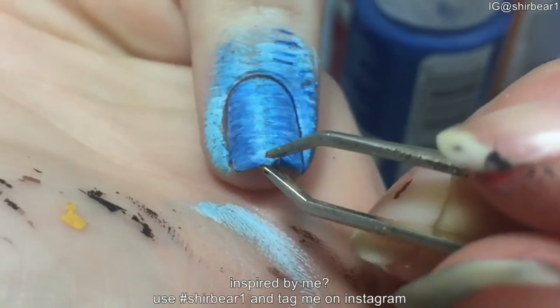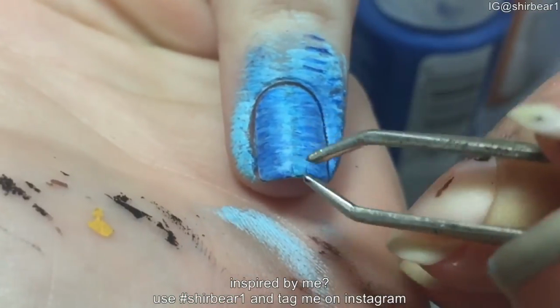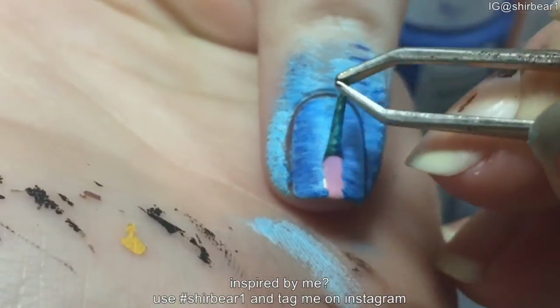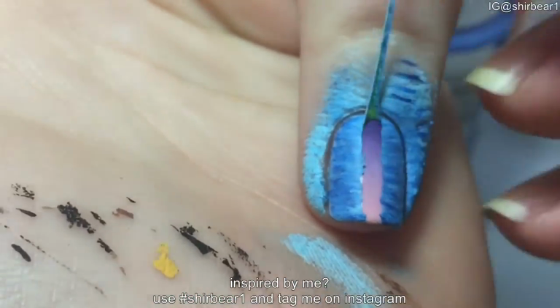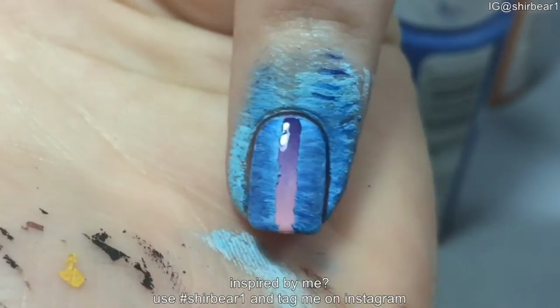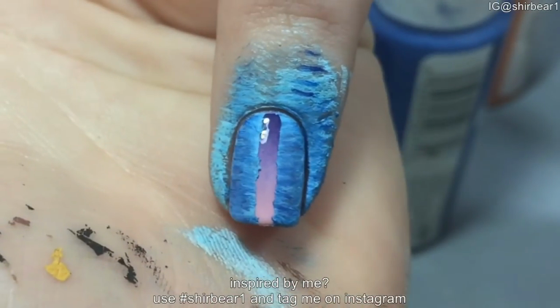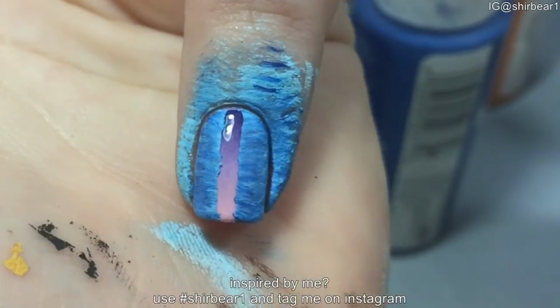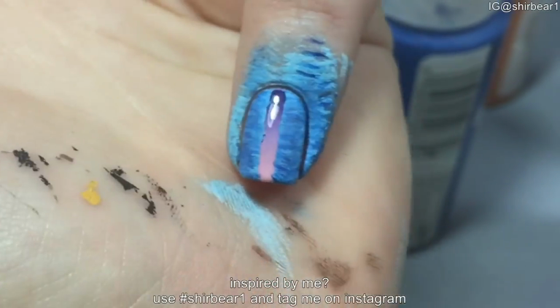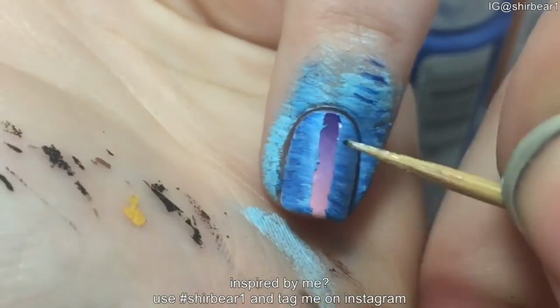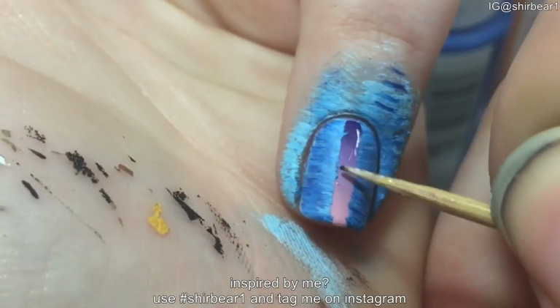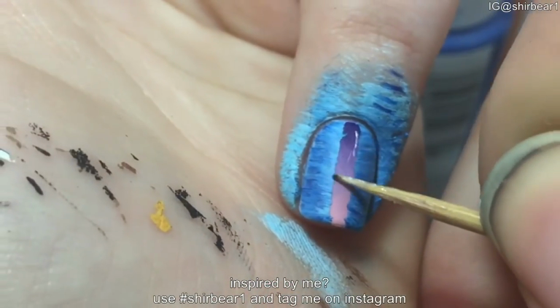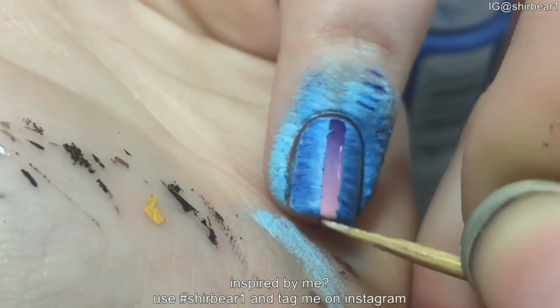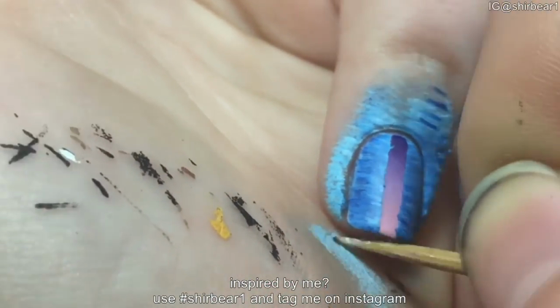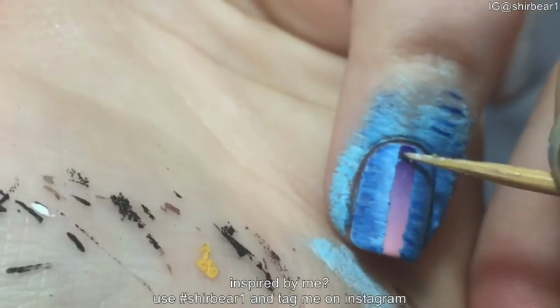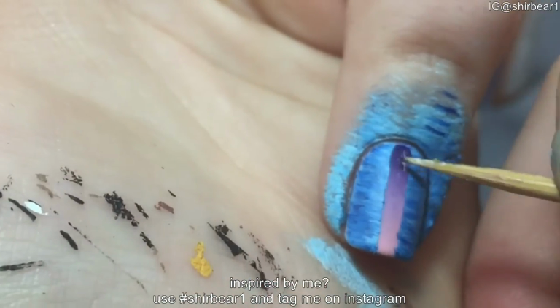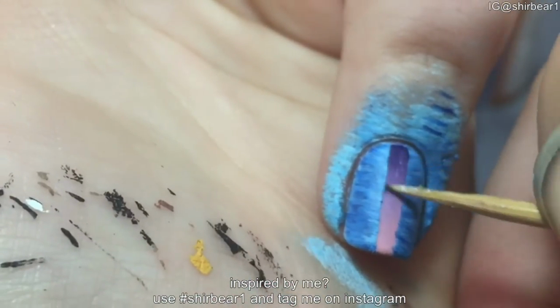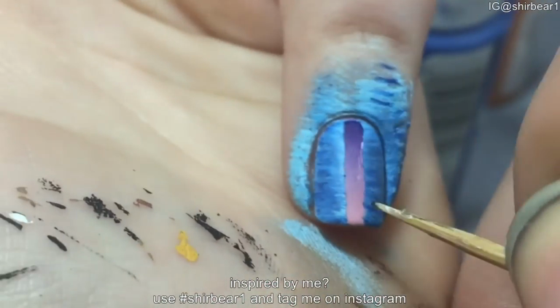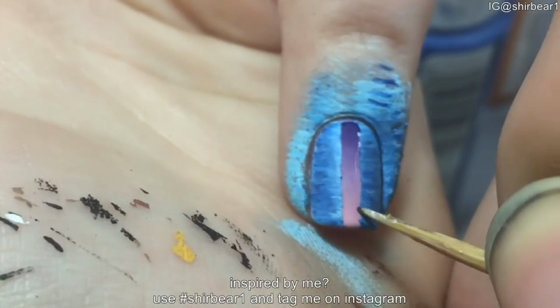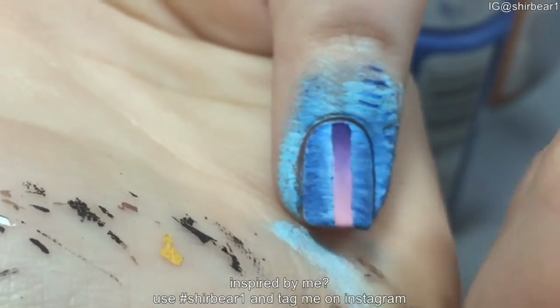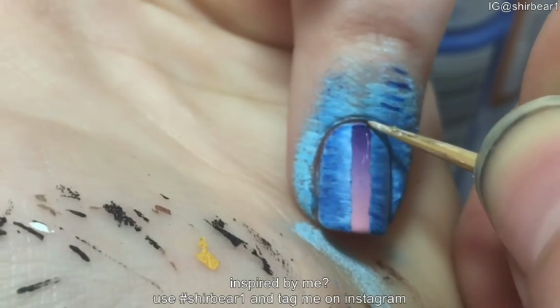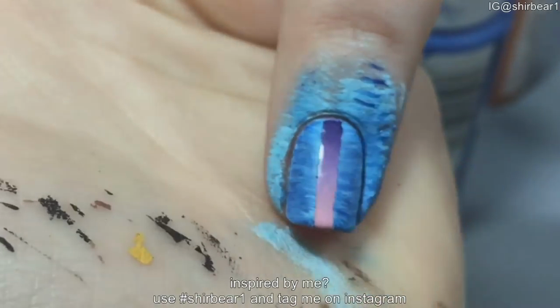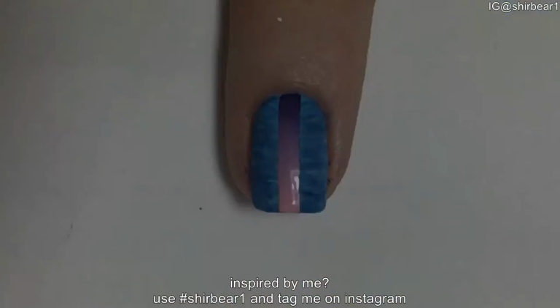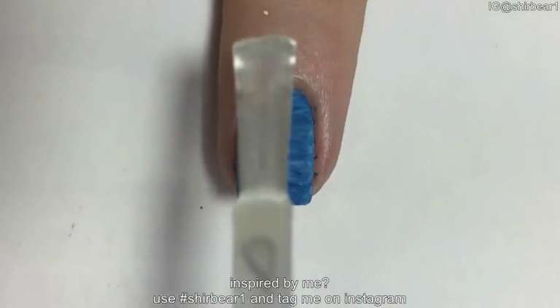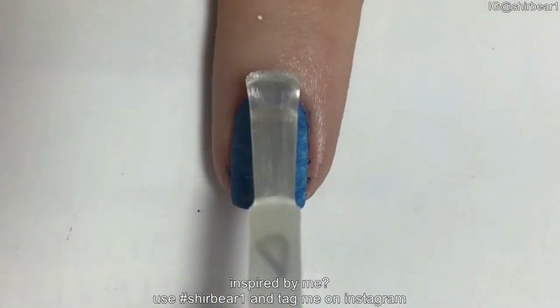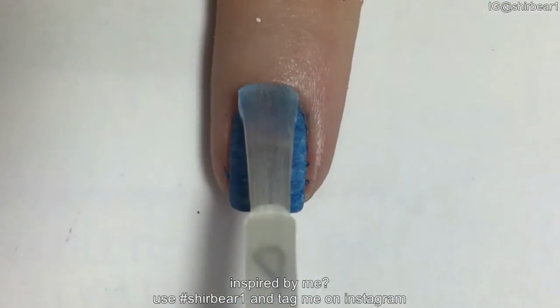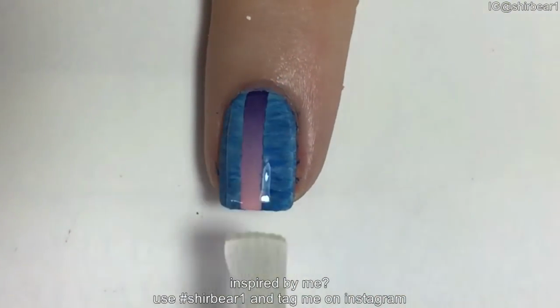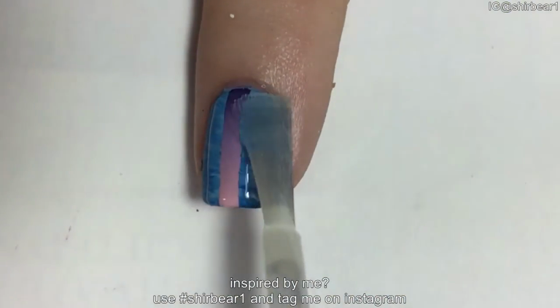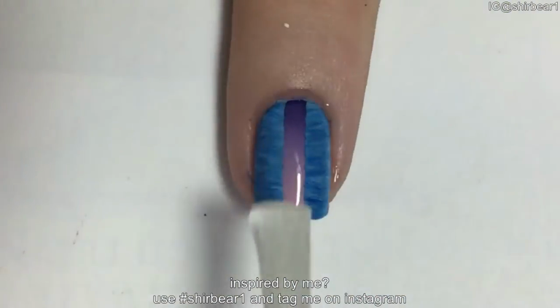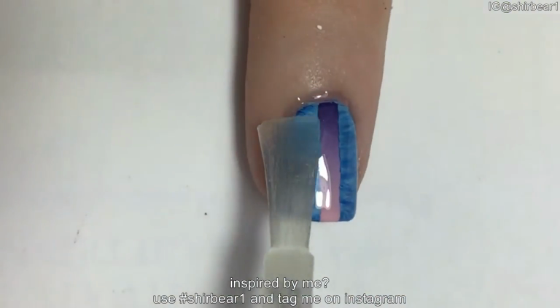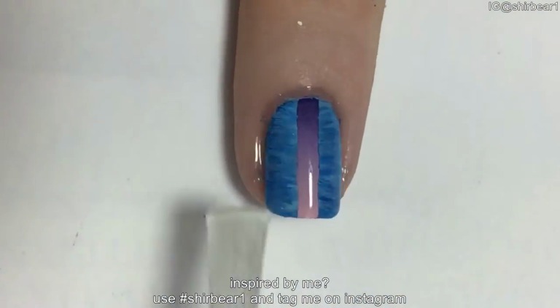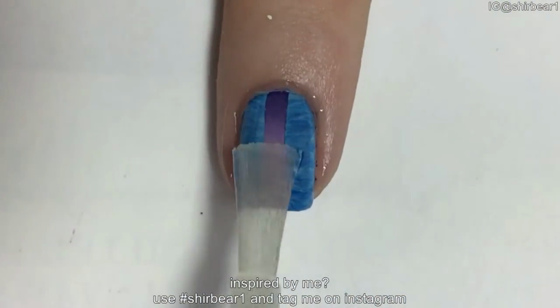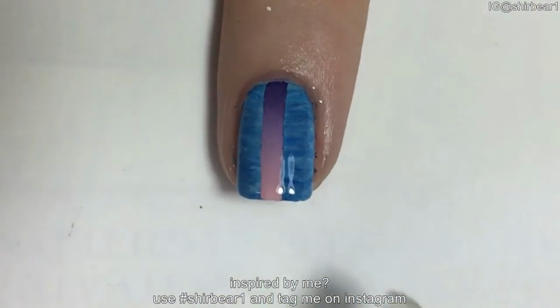Remove the nail tape with a tweezer and fix with a toothpick. When done, apply top coat to smooth out the surface and make your nails look perfect.